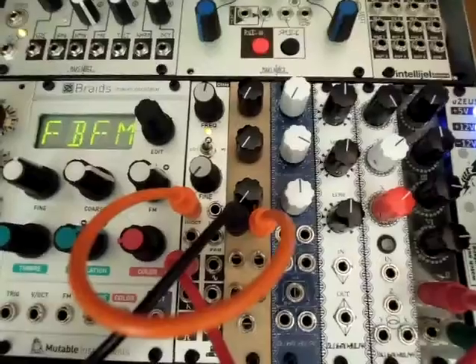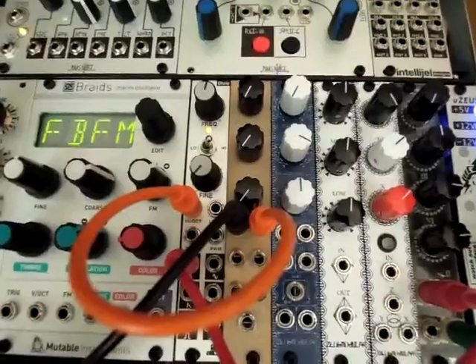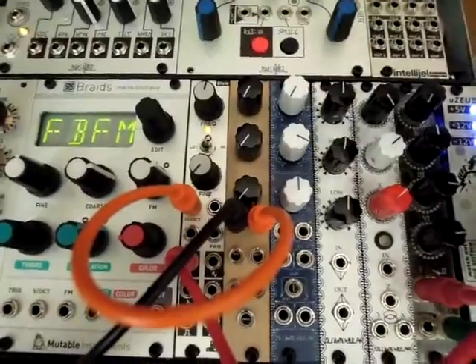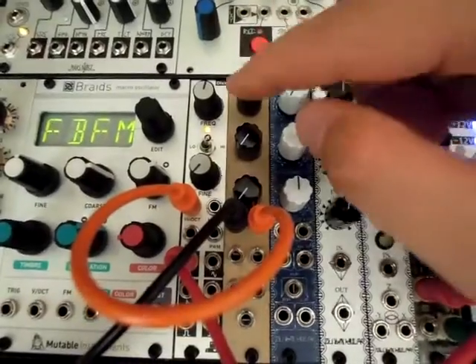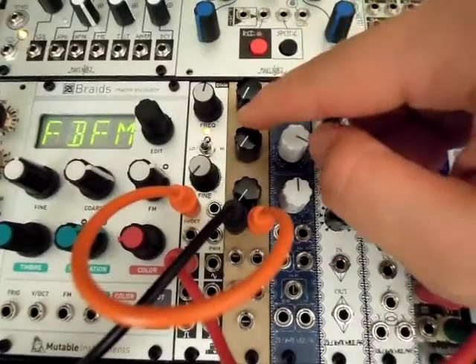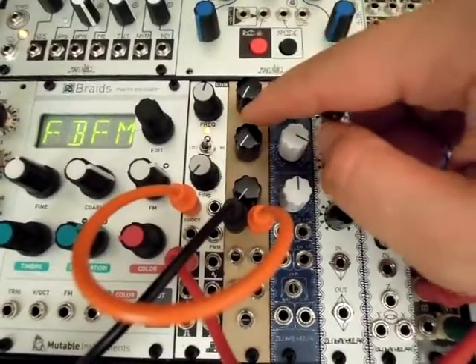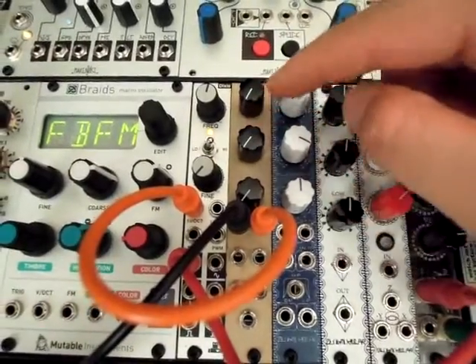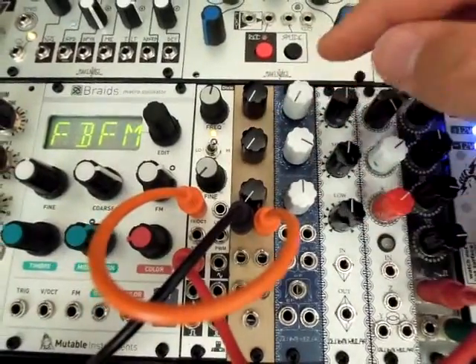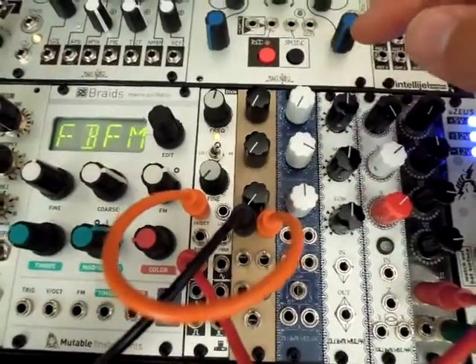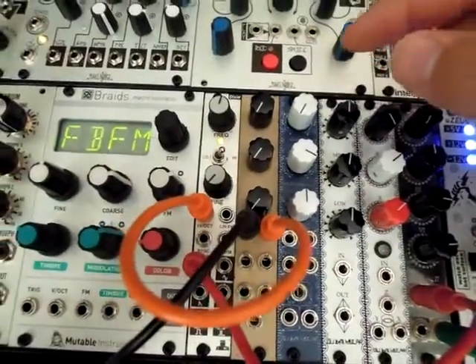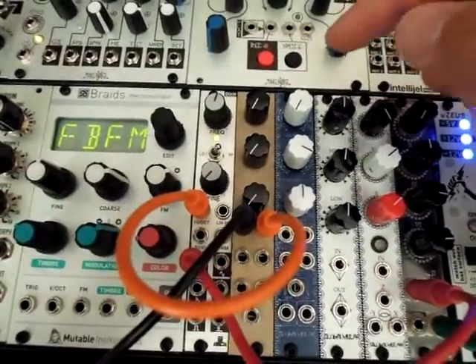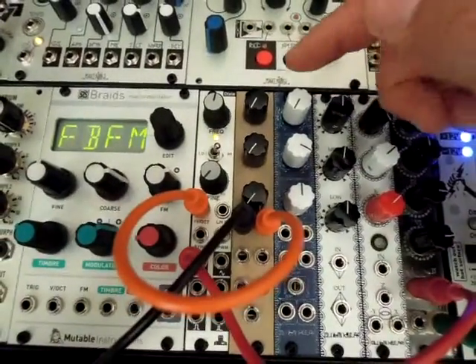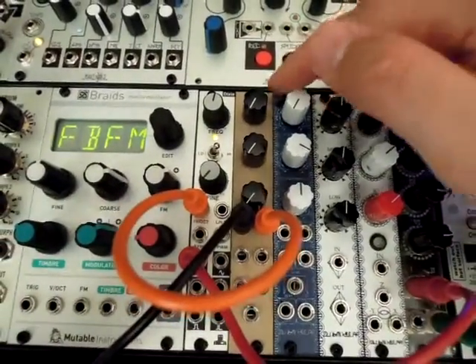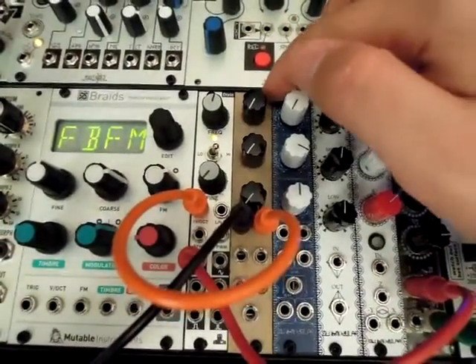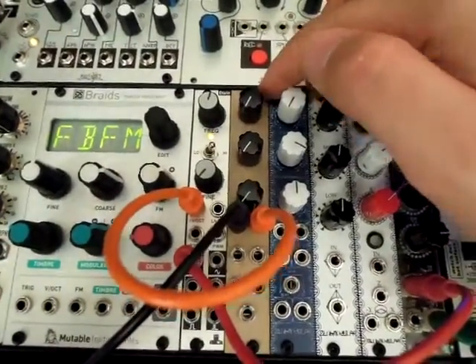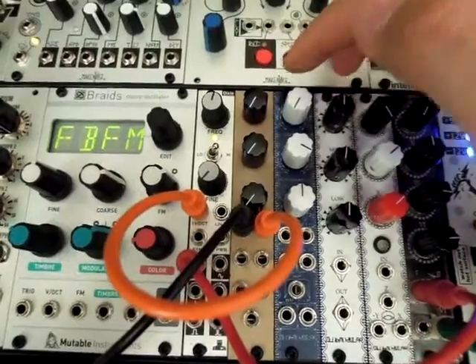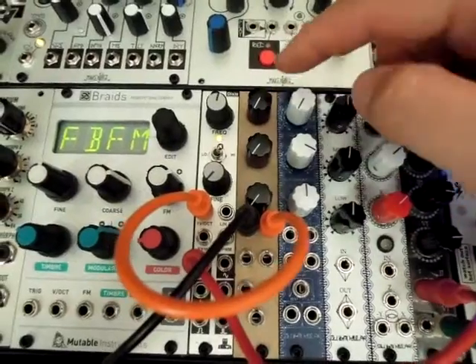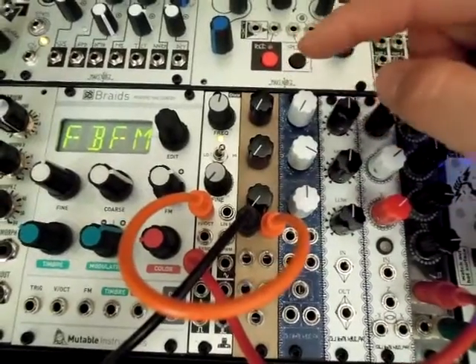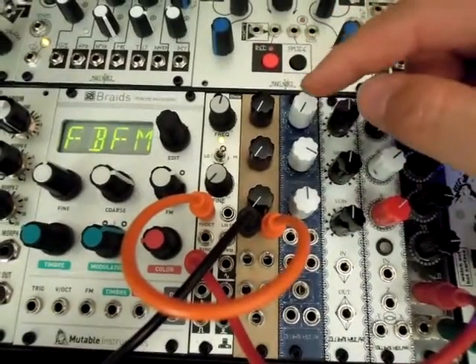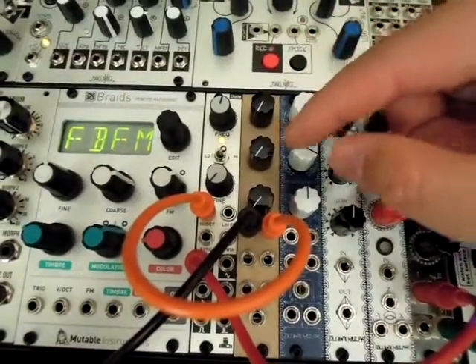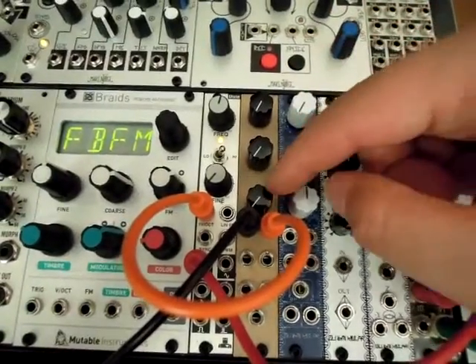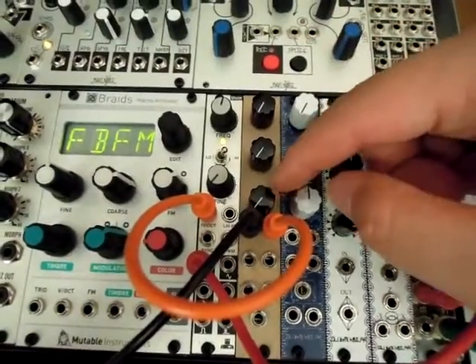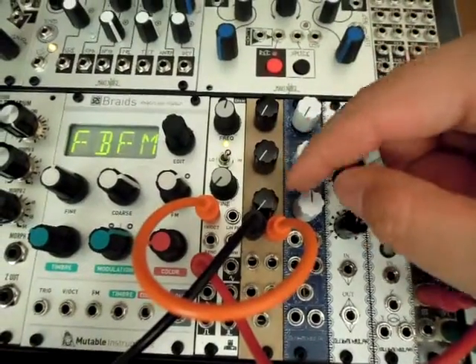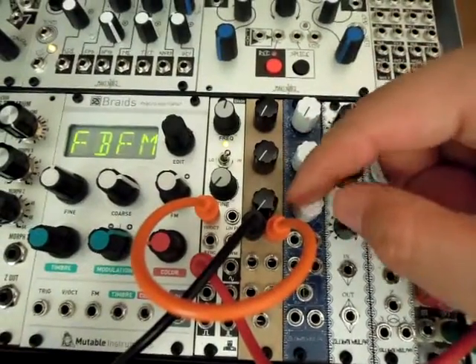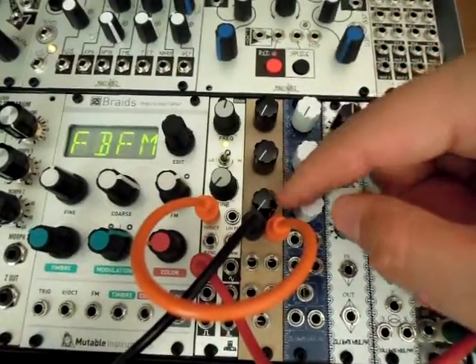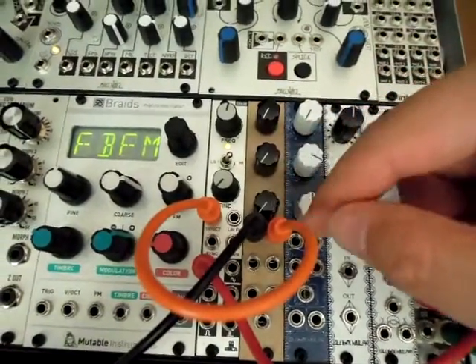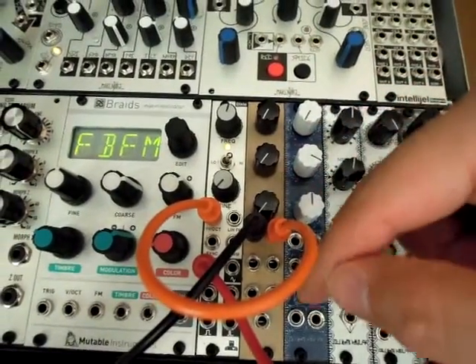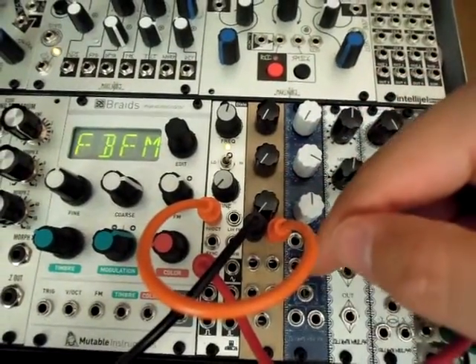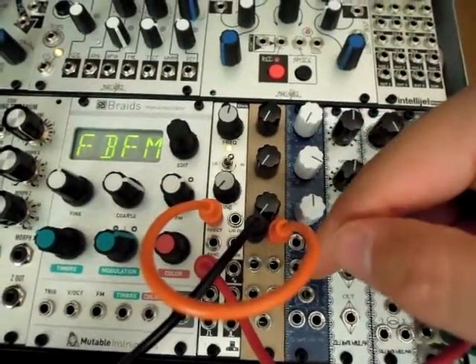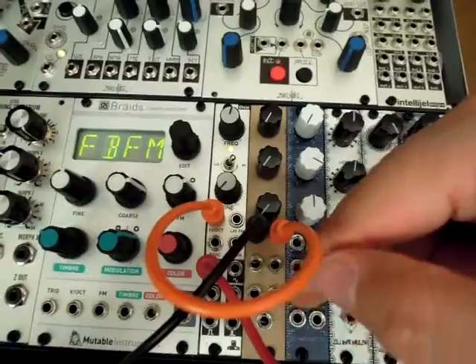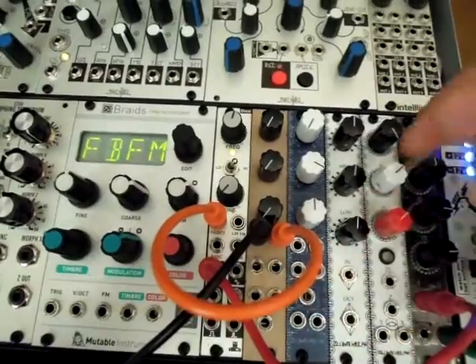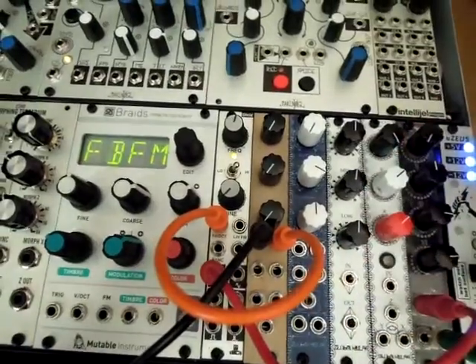This is the Zwaub Modular Attenuator Mixer. This is an earlier revision with the prototype panel — the jack spacing and knob spacing are a little bit different on the newer revision.